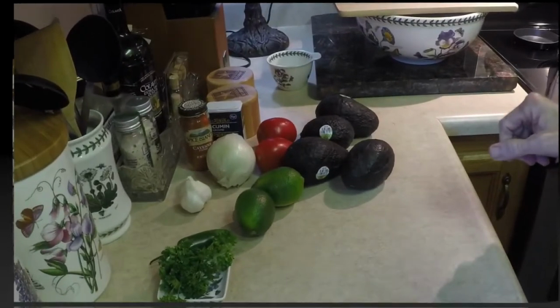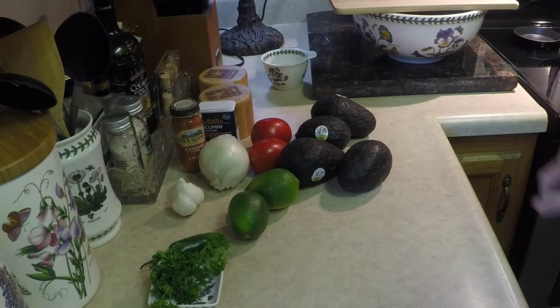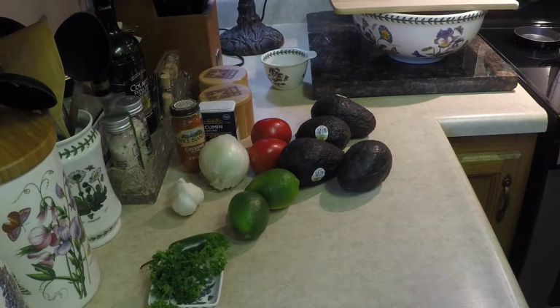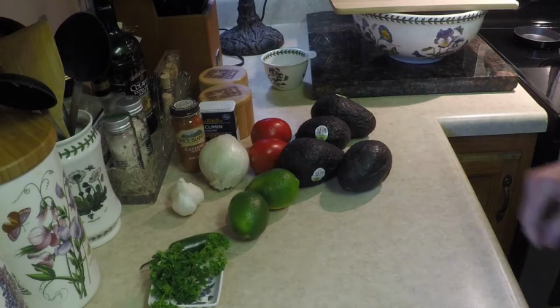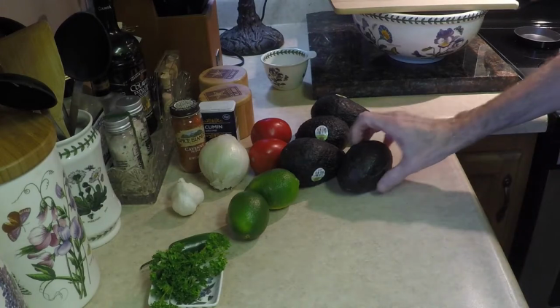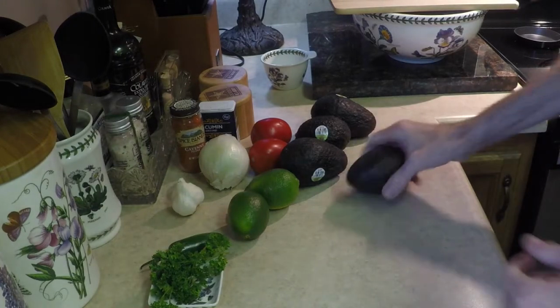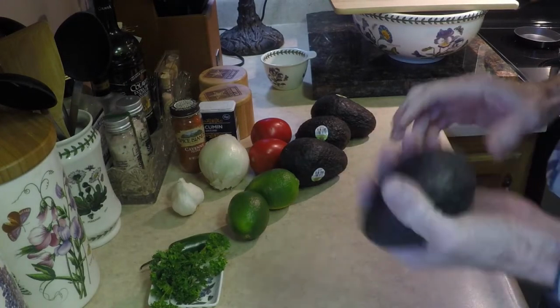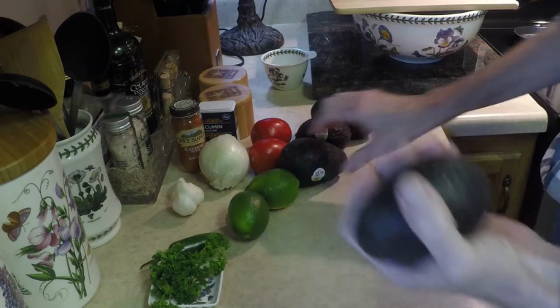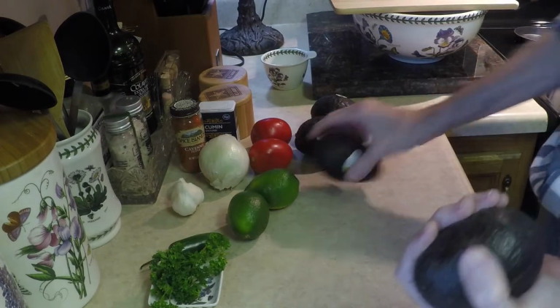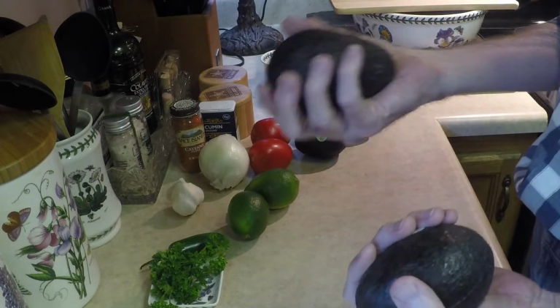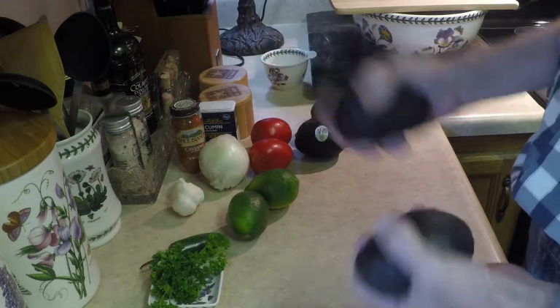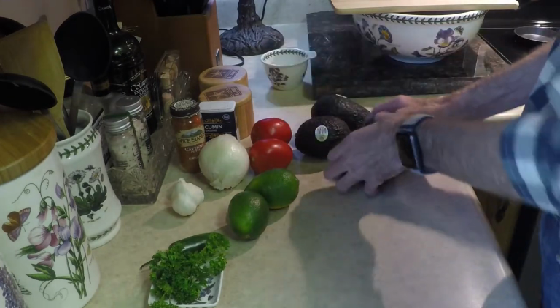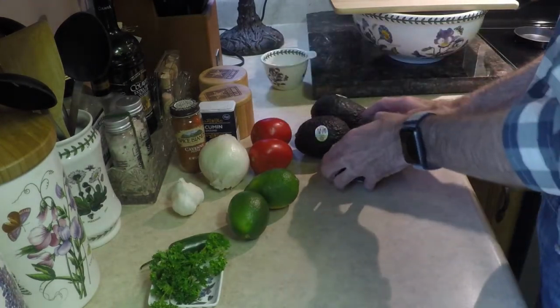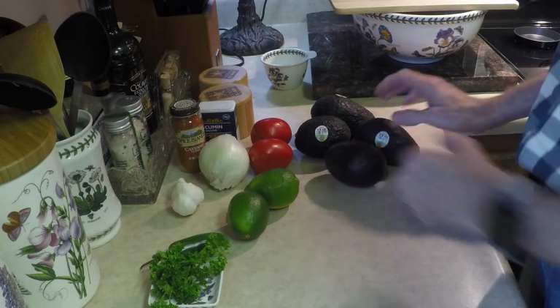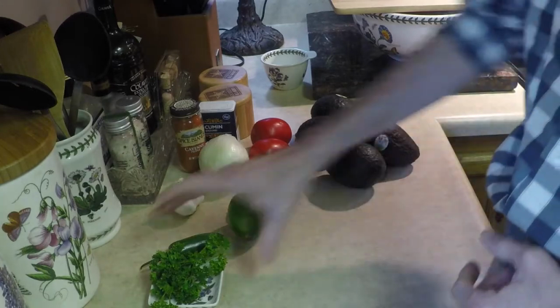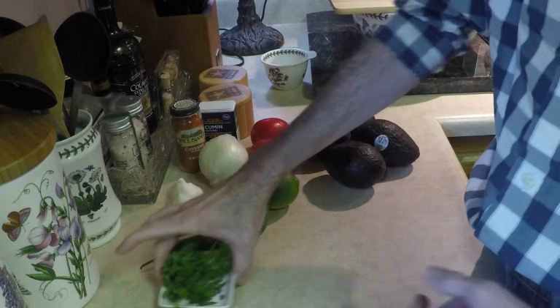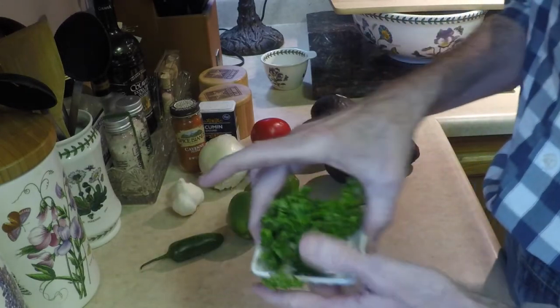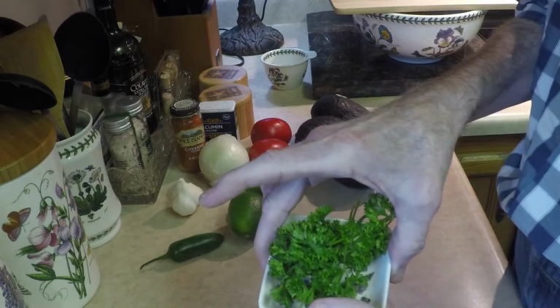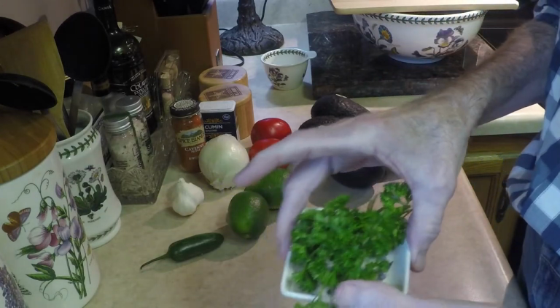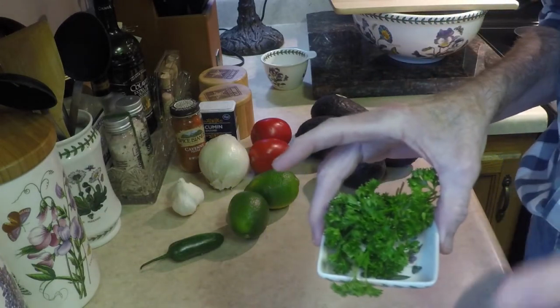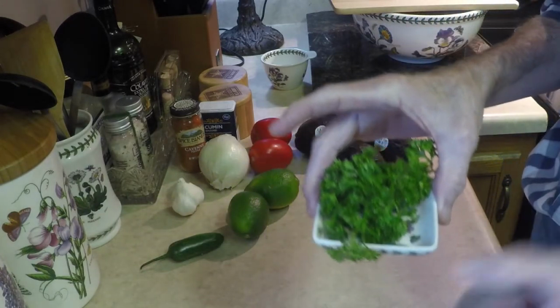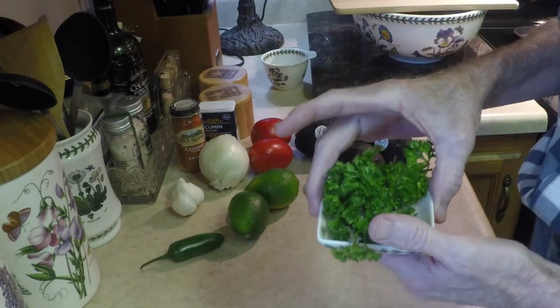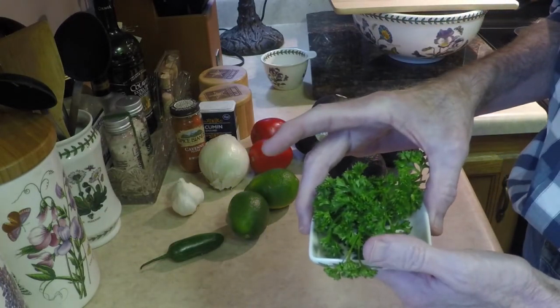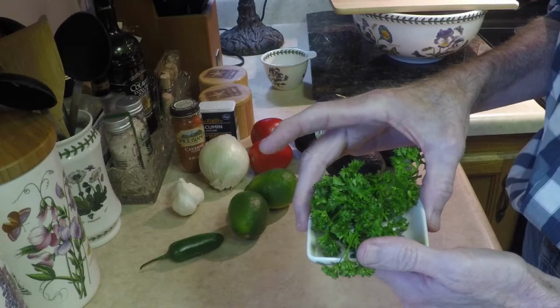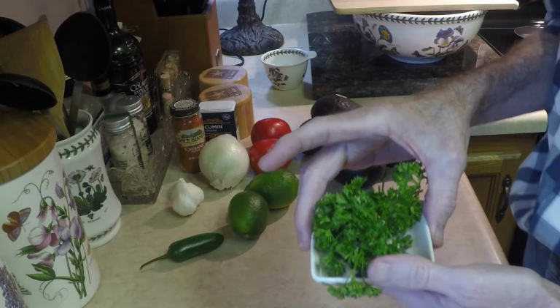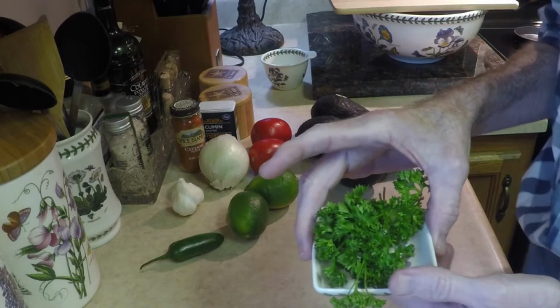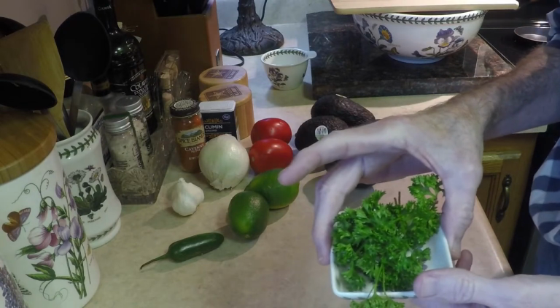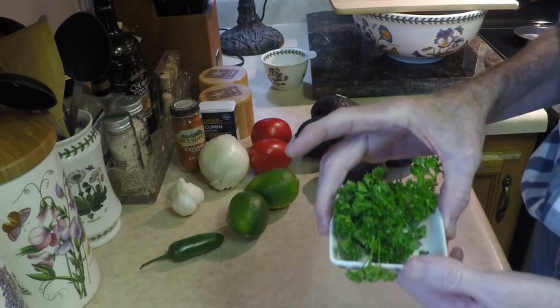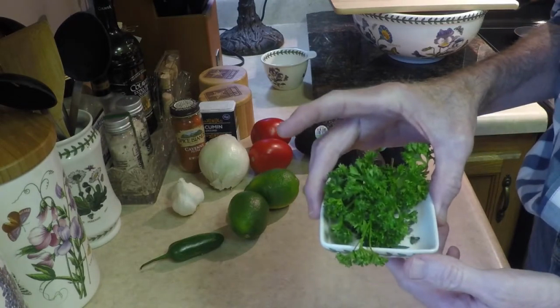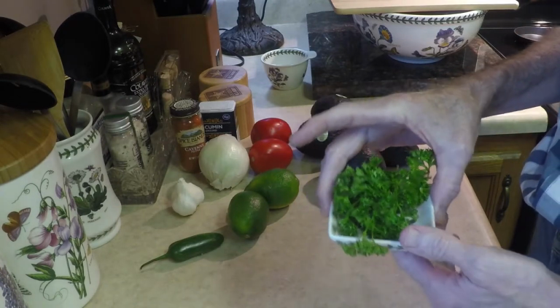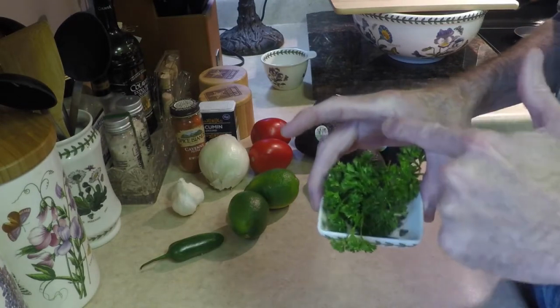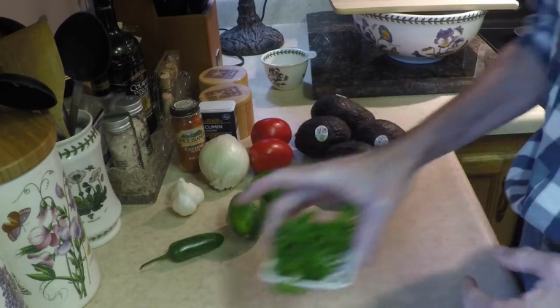To get started with the guacamole, obviously we need some avocados. I'm gonna use four ripe avocados. I'm gonna need a little bit of parsley — that's up to you. Normally it would call for cilantro, but I don't like cilantro so I'm using parsley instead.